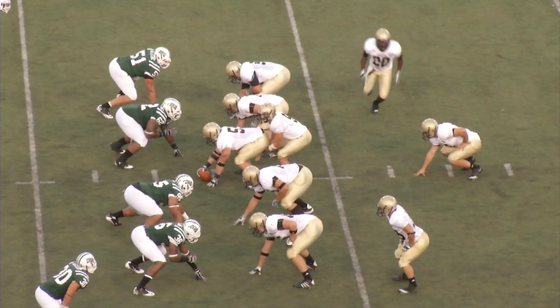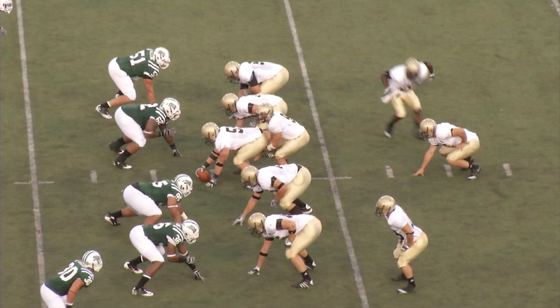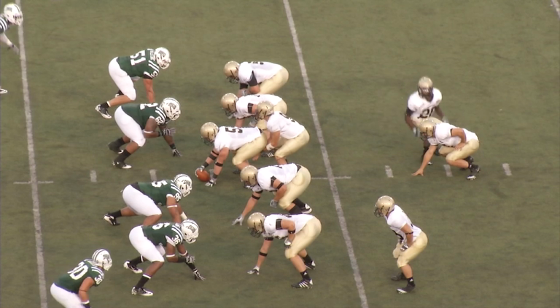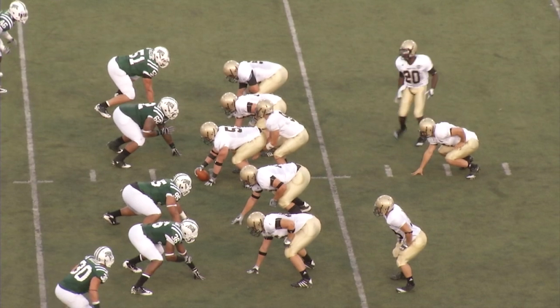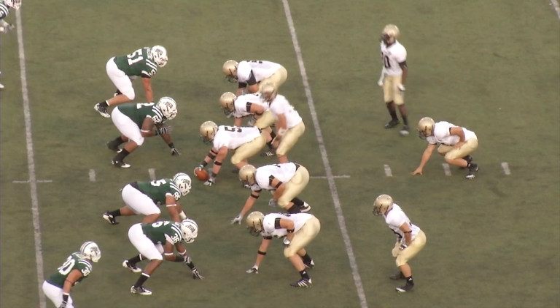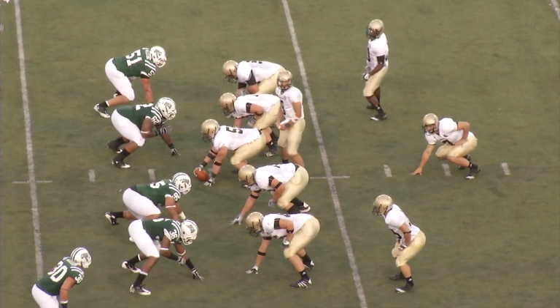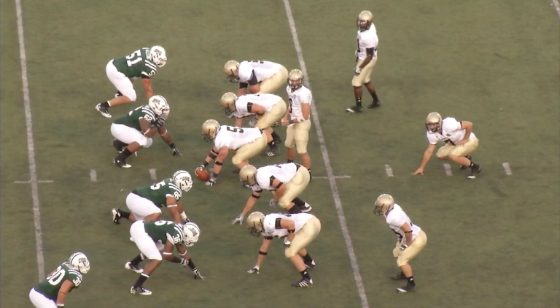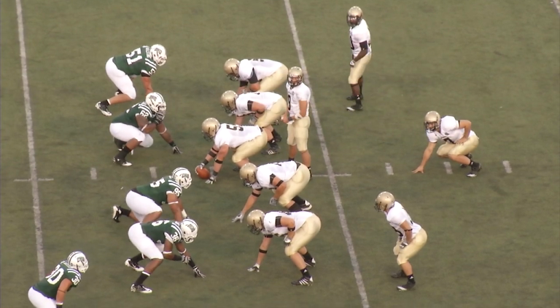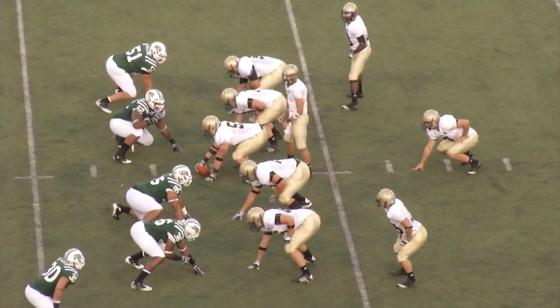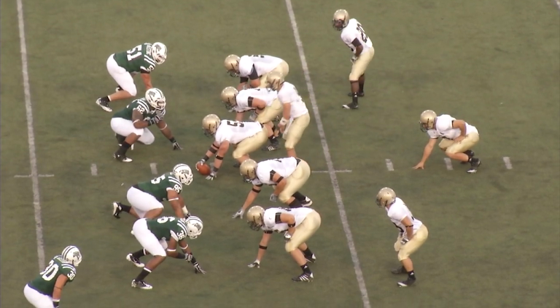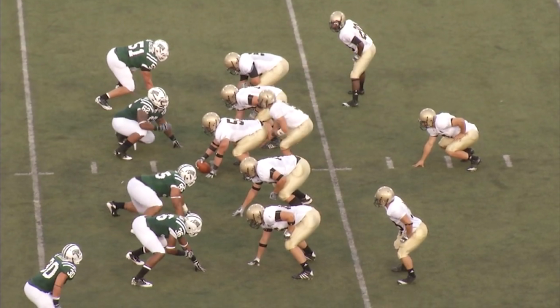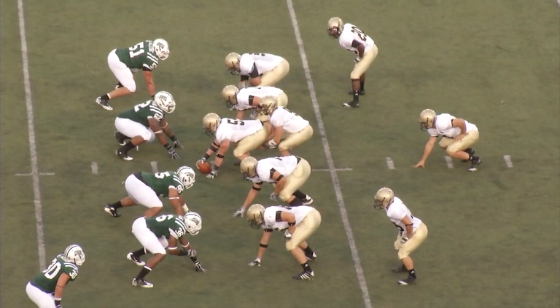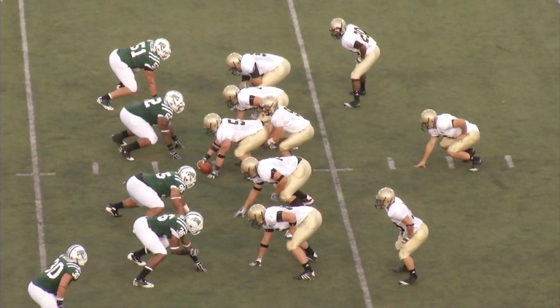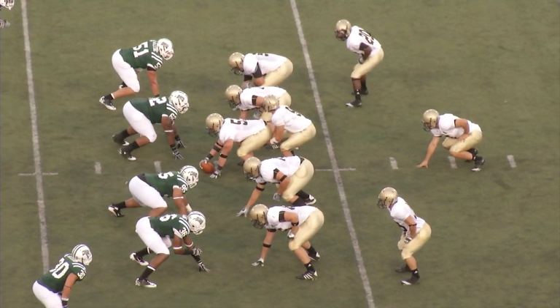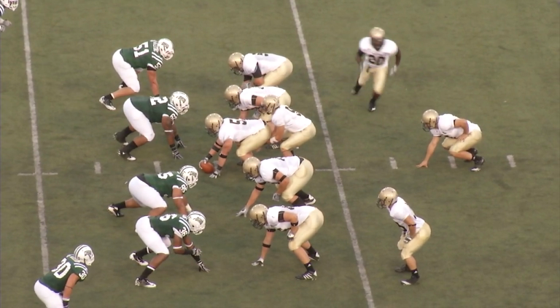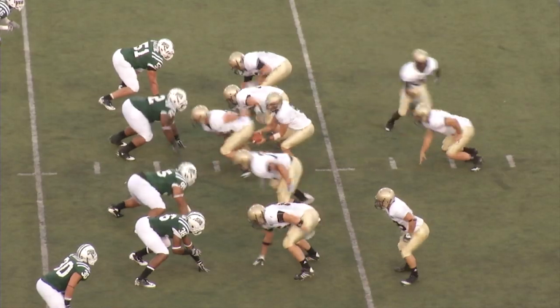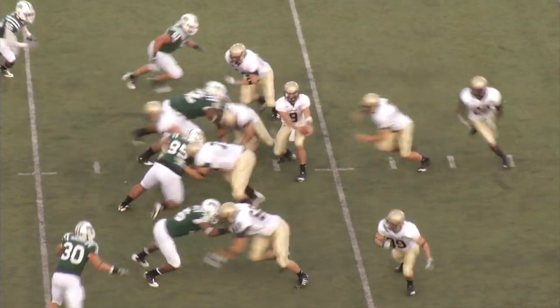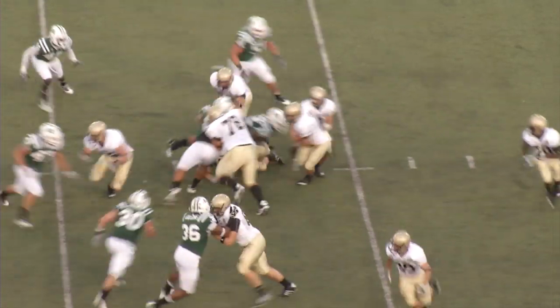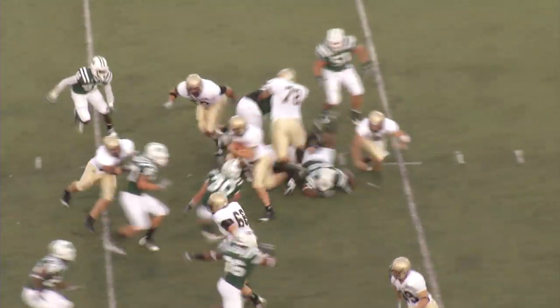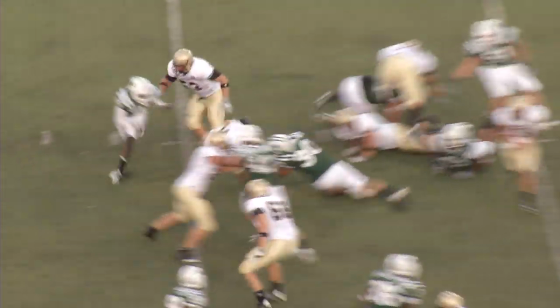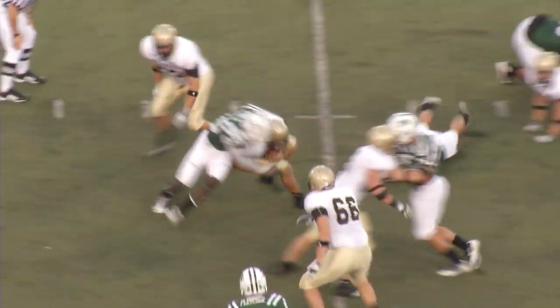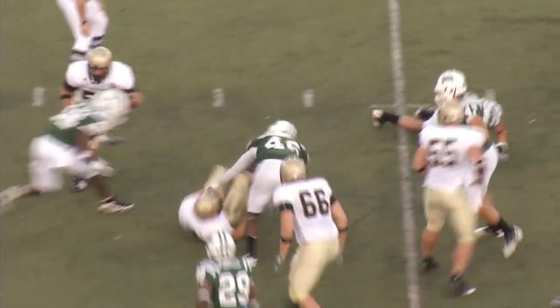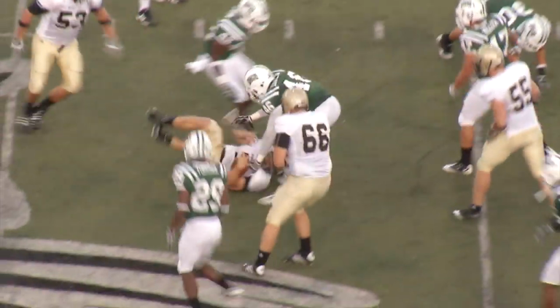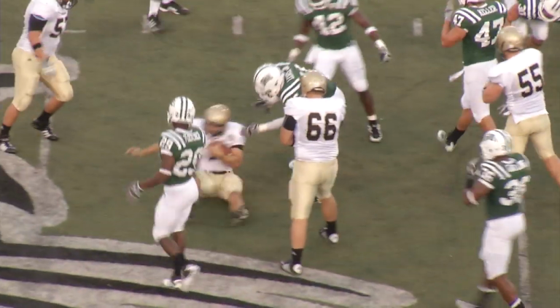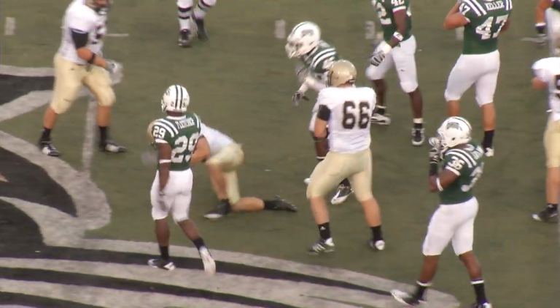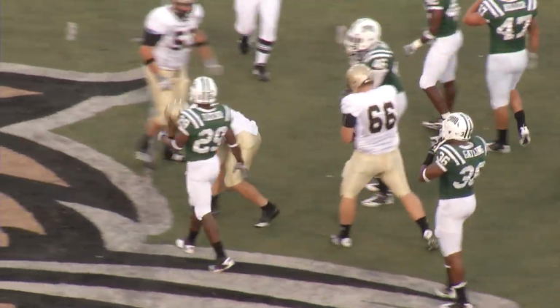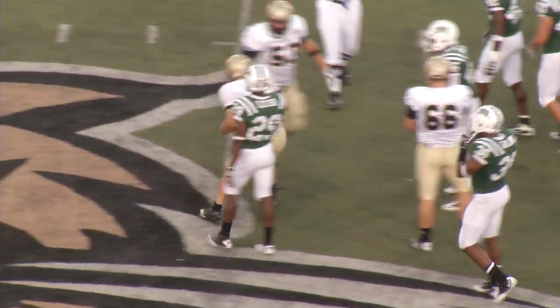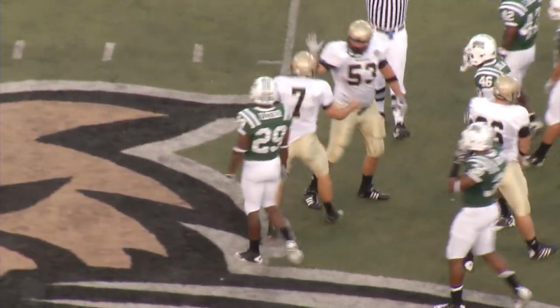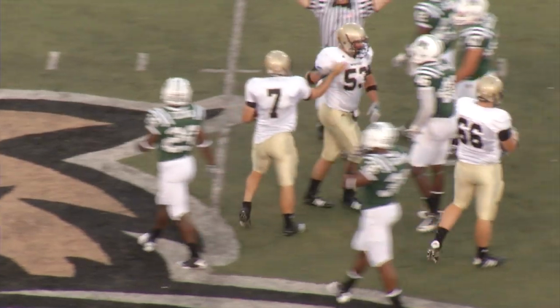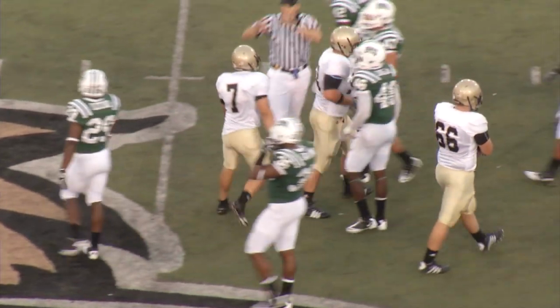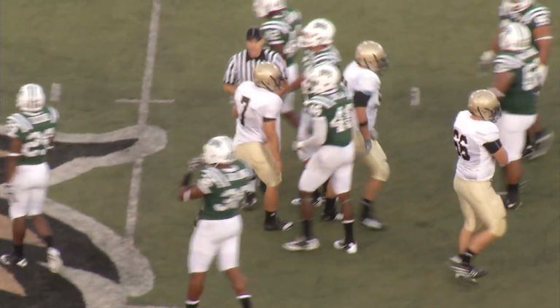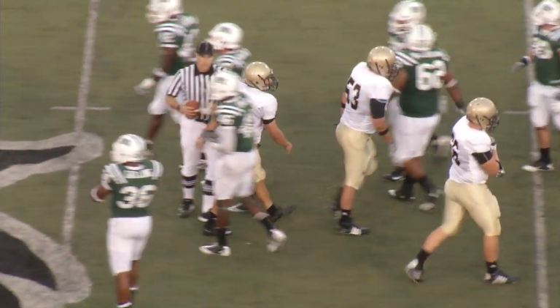Fourth down and a short yard from the Wofford 37. Wingbone set. Brightenstein is your fullback. Wide outs either side. Rucker in motion. Handoff — Brightenstein right up the gut for the first down to the 40, to the 42.